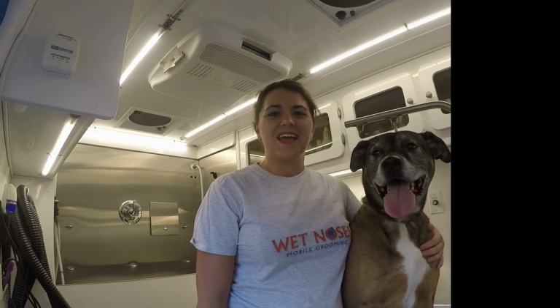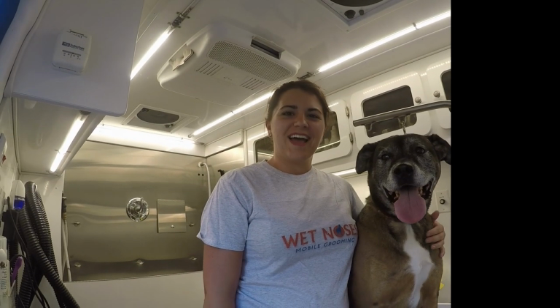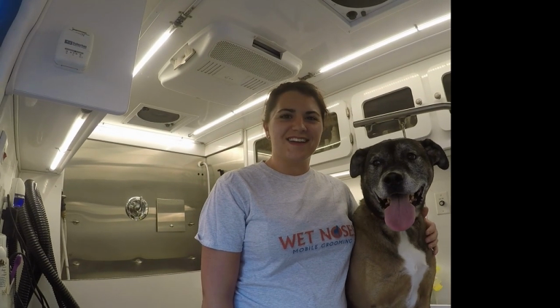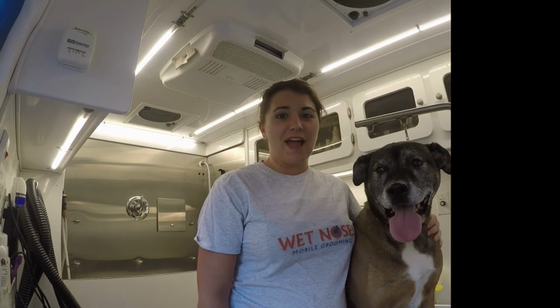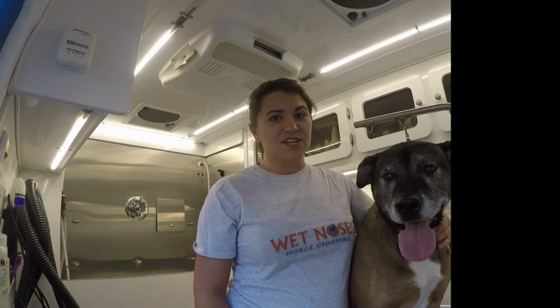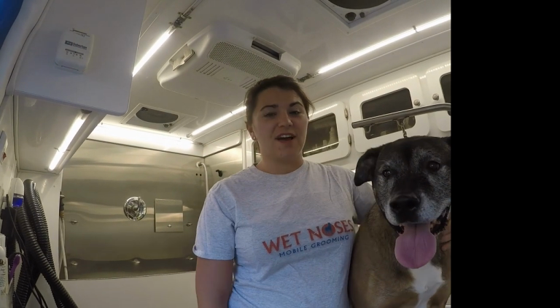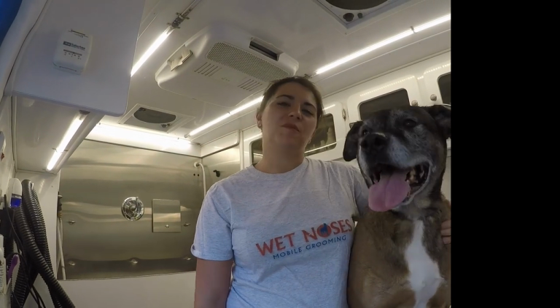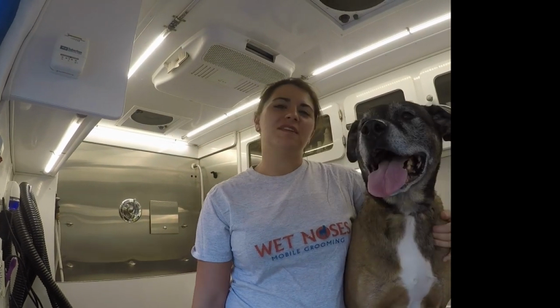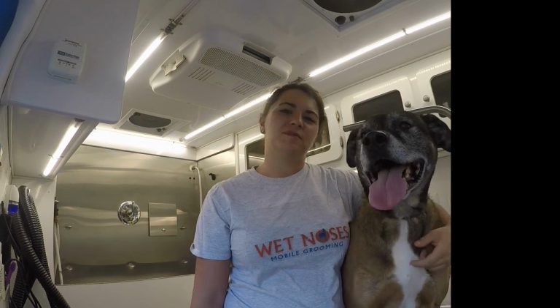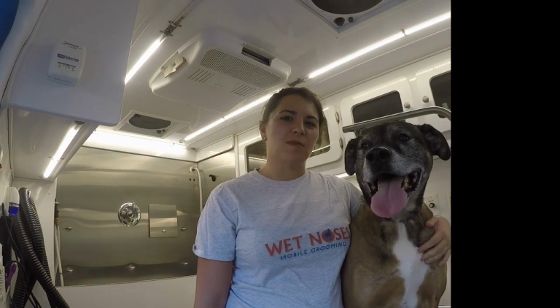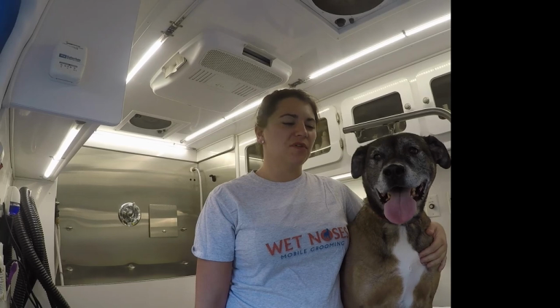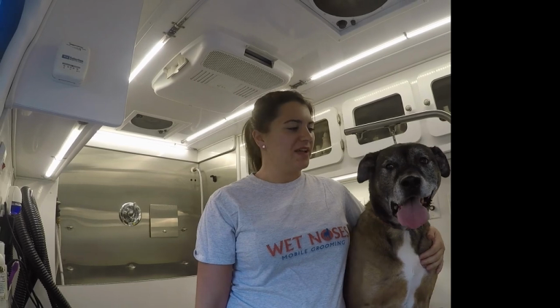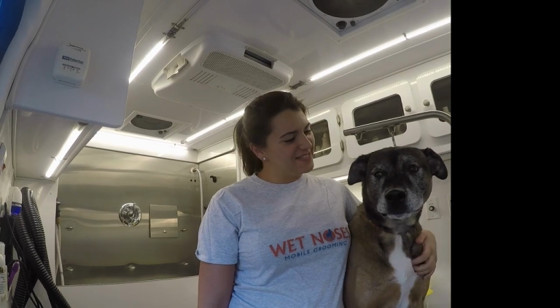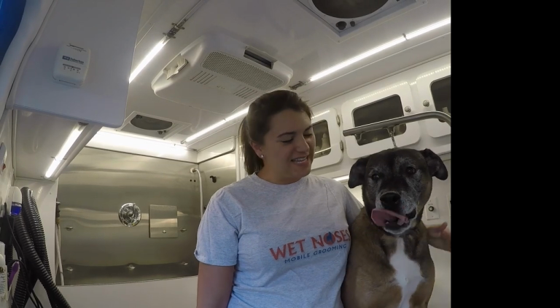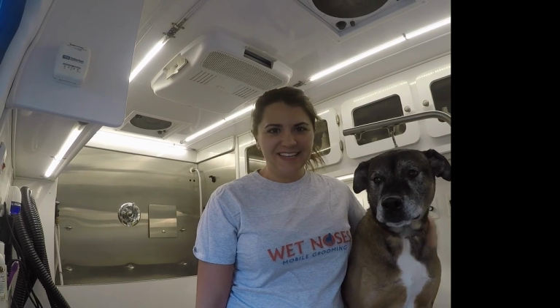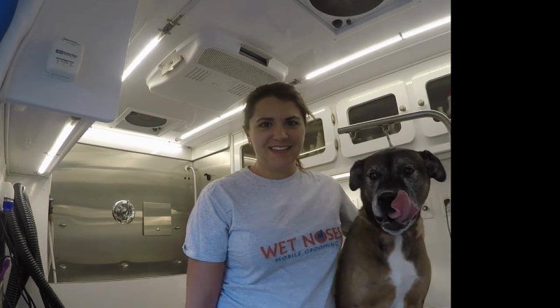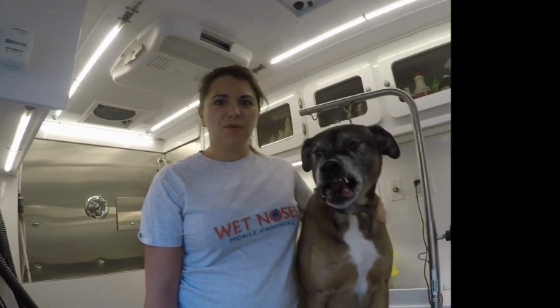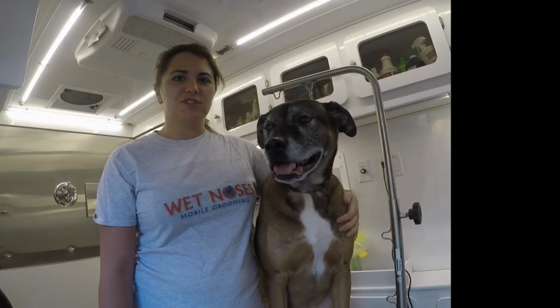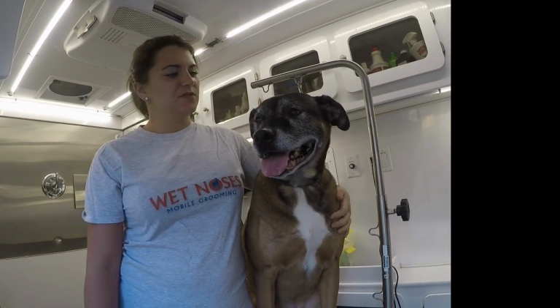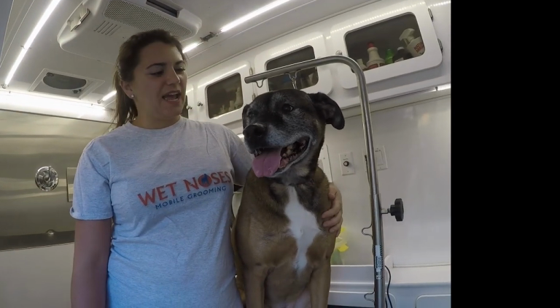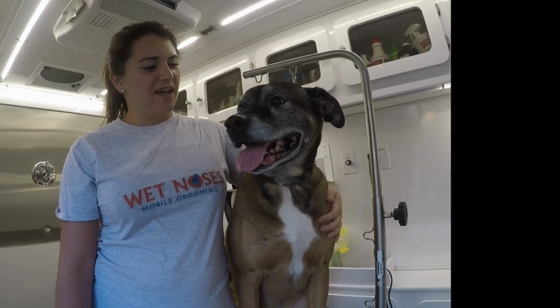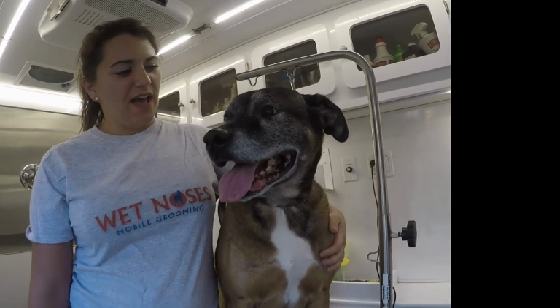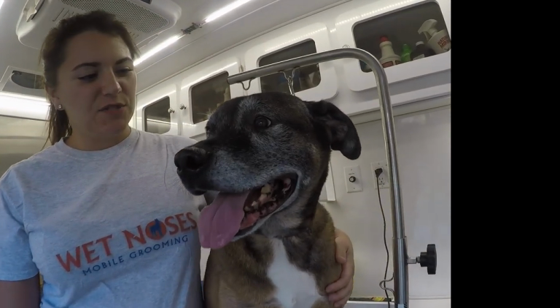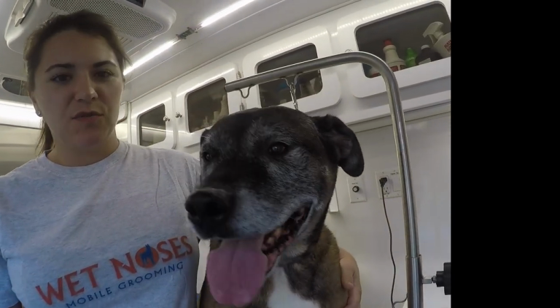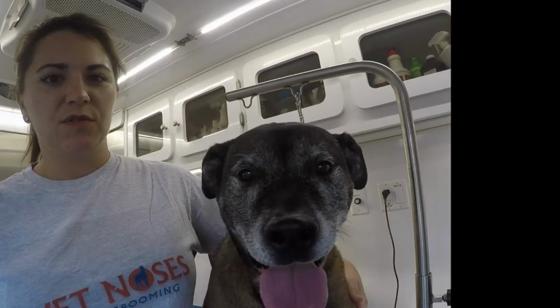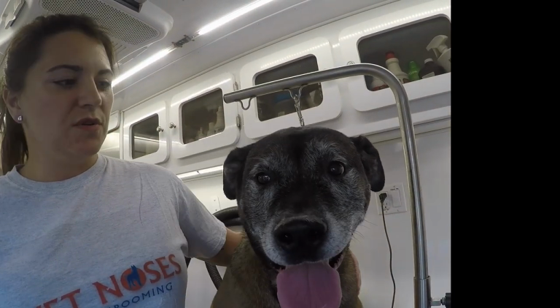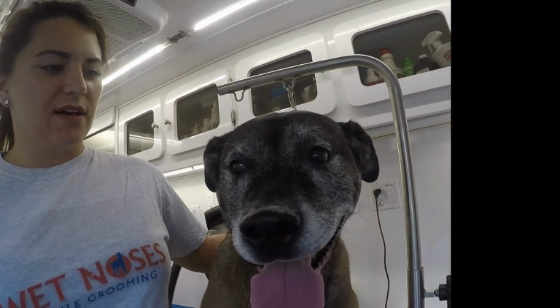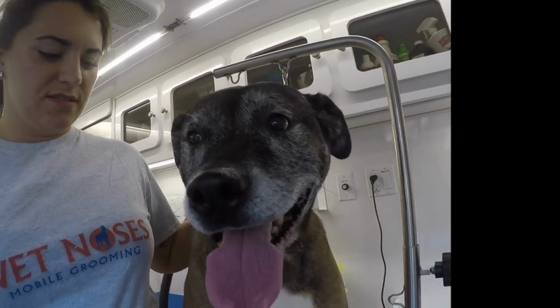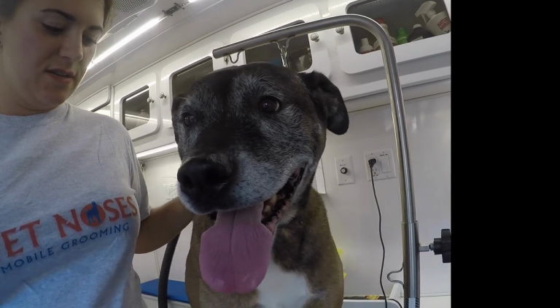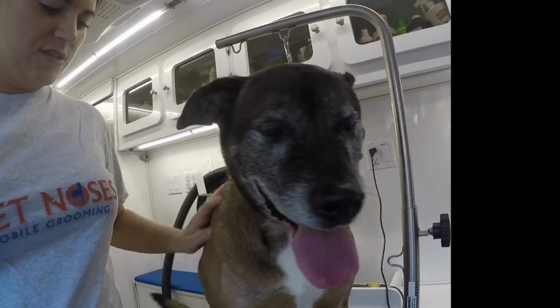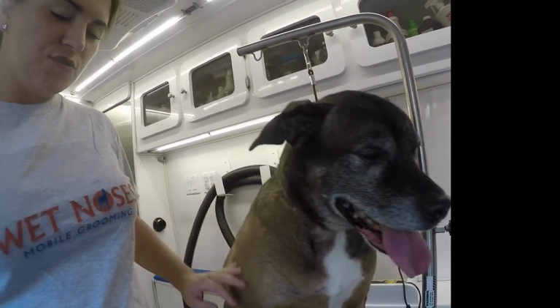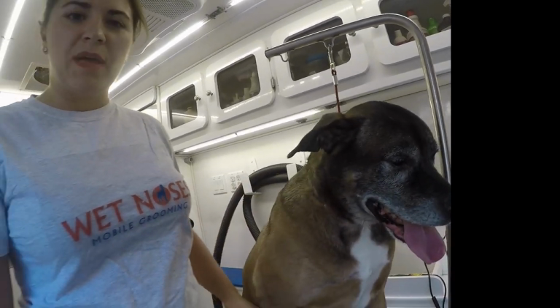Hi there! I'm Jessica with Wet Noses Mobile Grooming. This is Ink. We're going to show you today how to do nails, trim them.